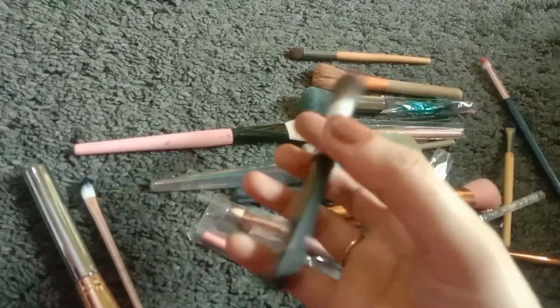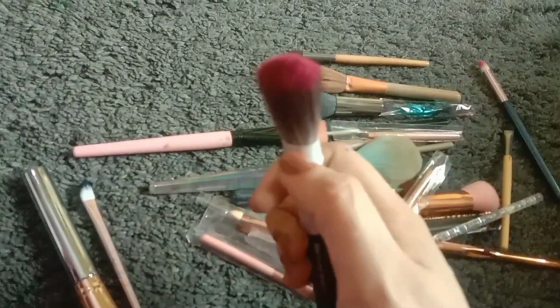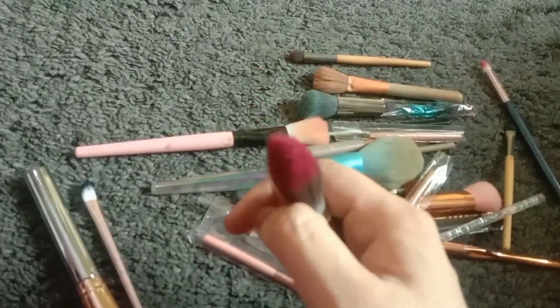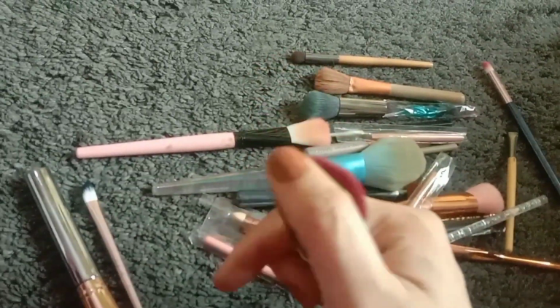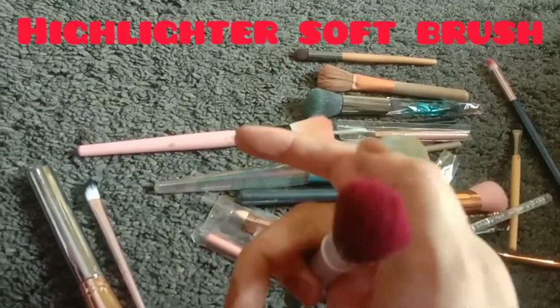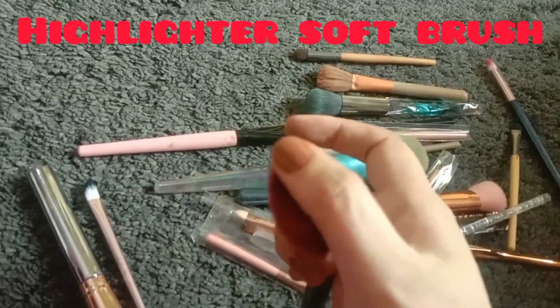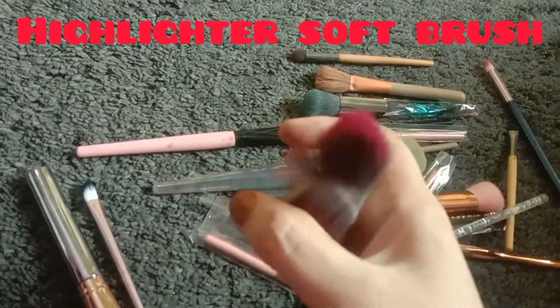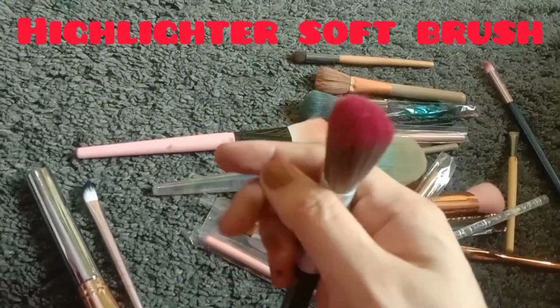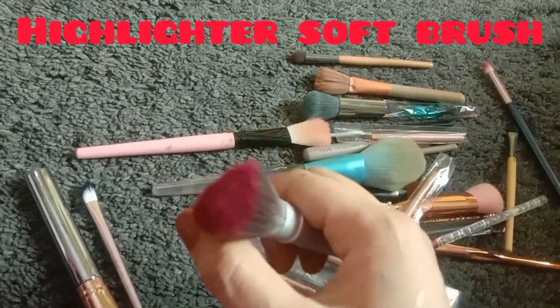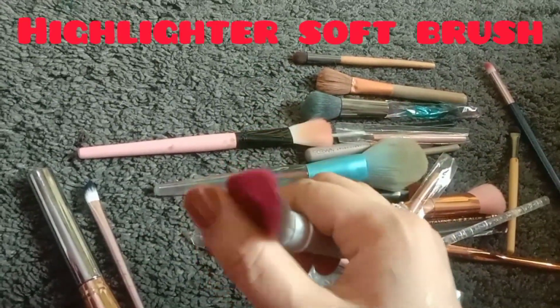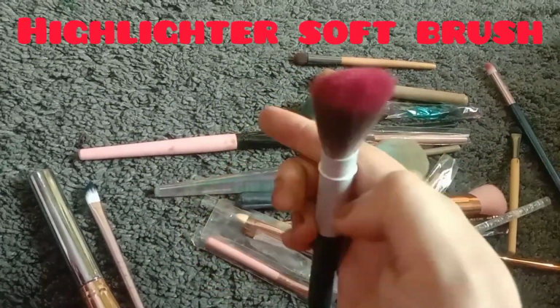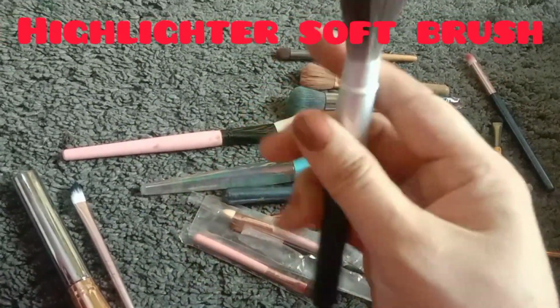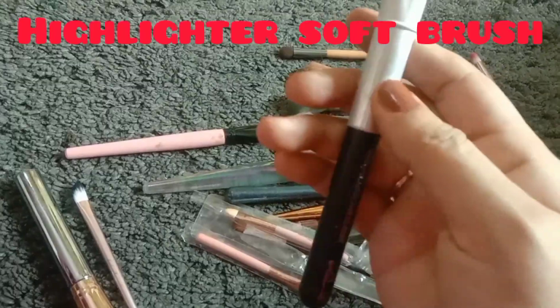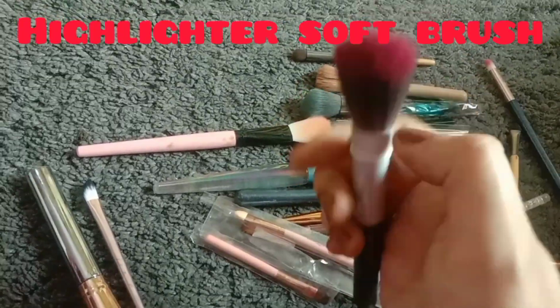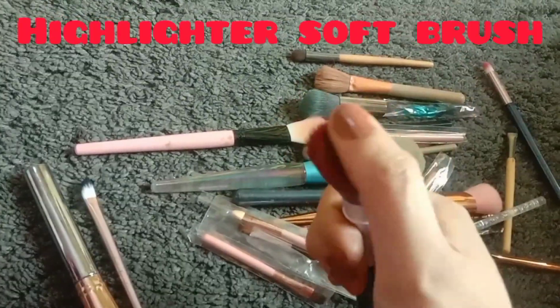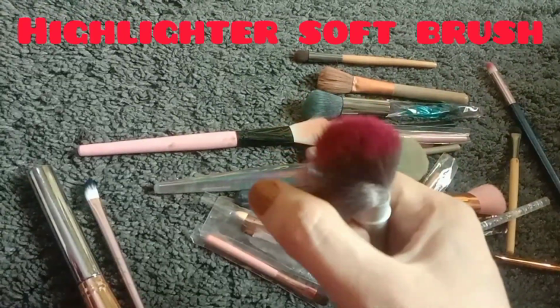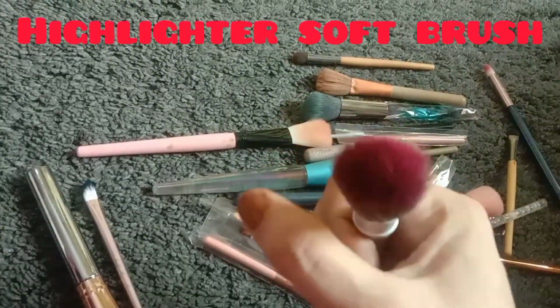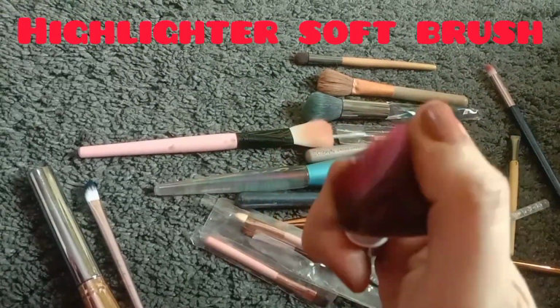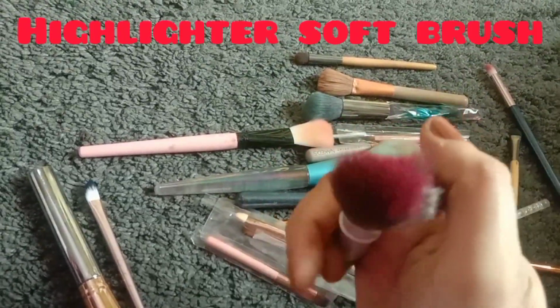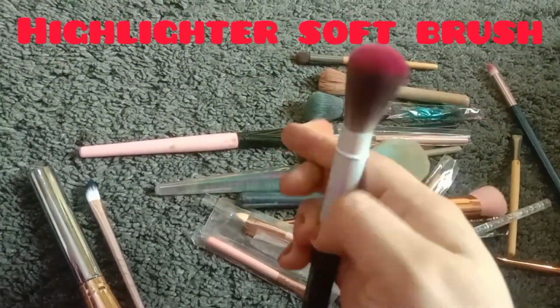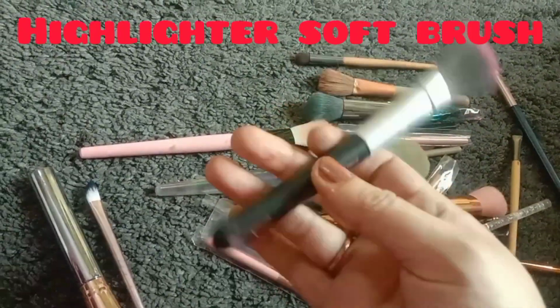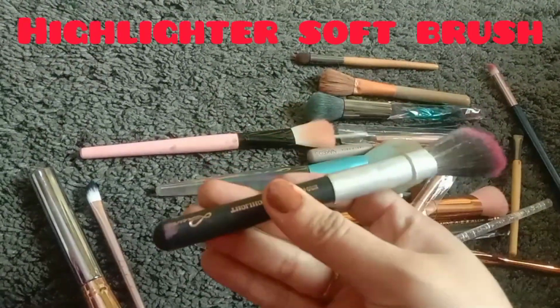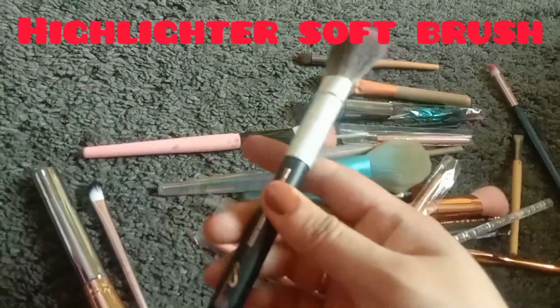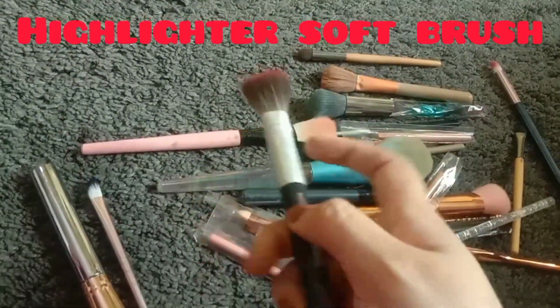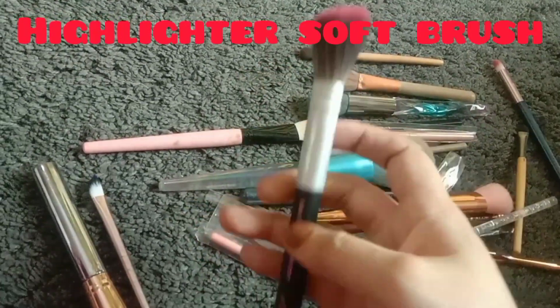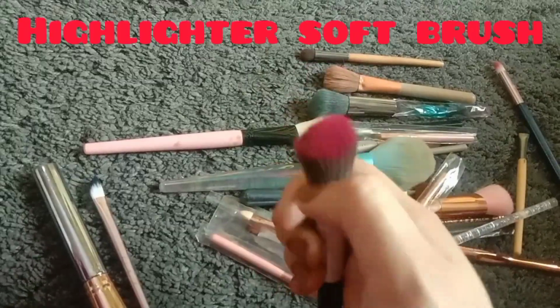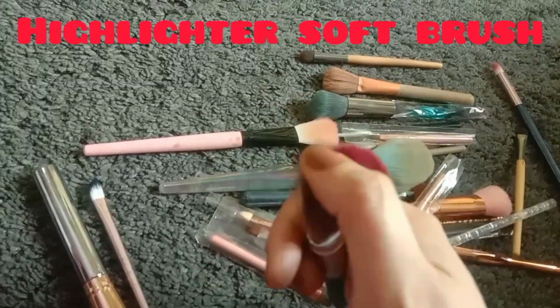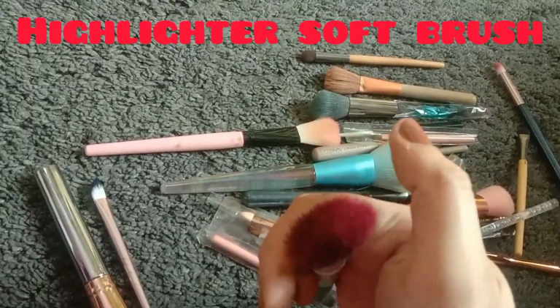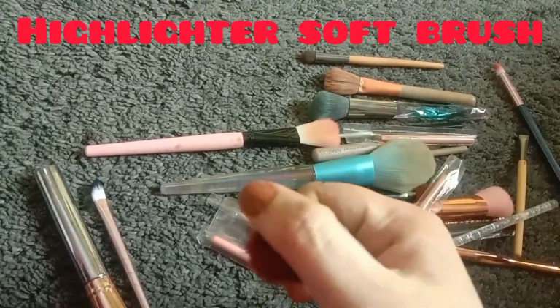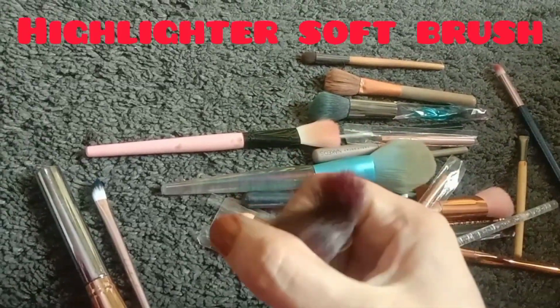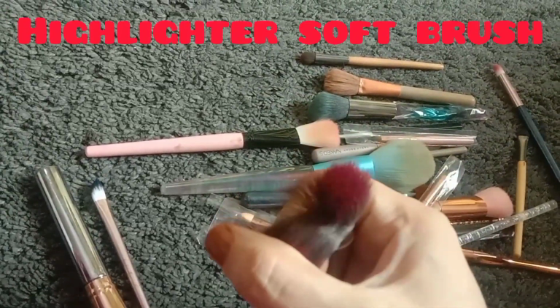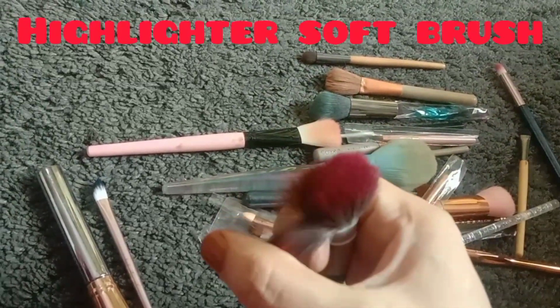The second brush is the highlighter soft brush. You can apply highlighters with it, and you can also use it as a loose powder applicator.